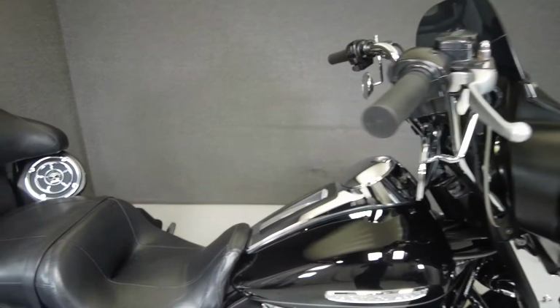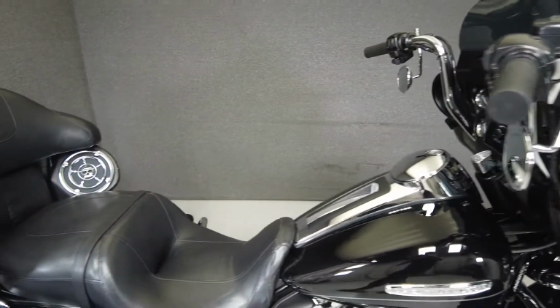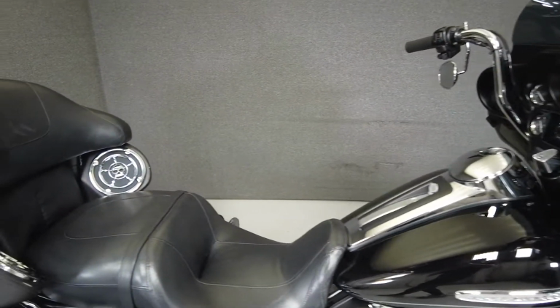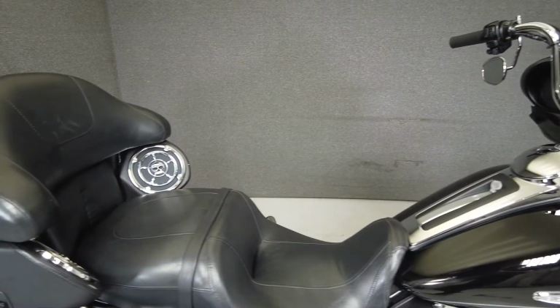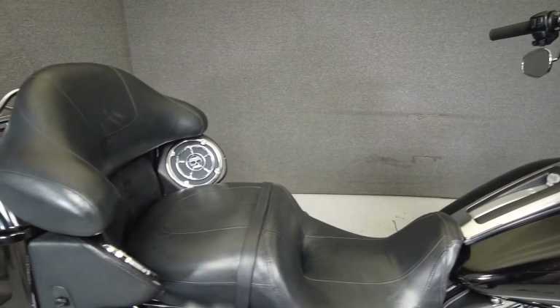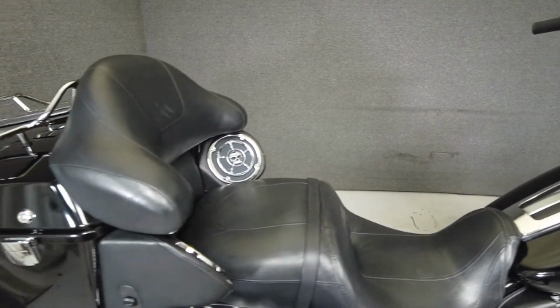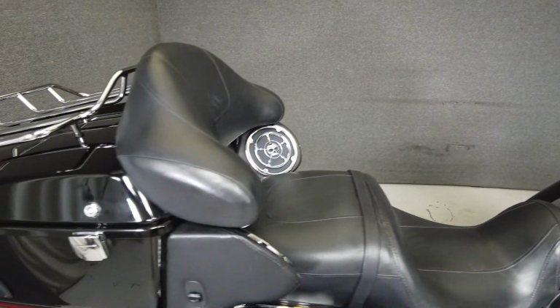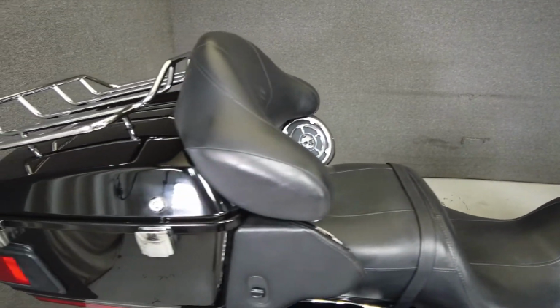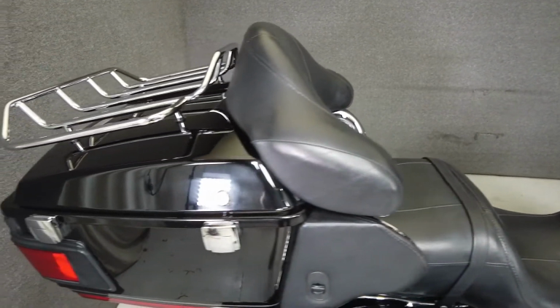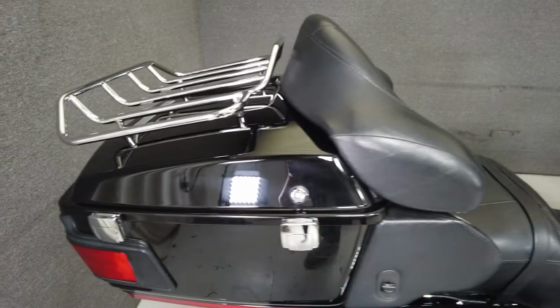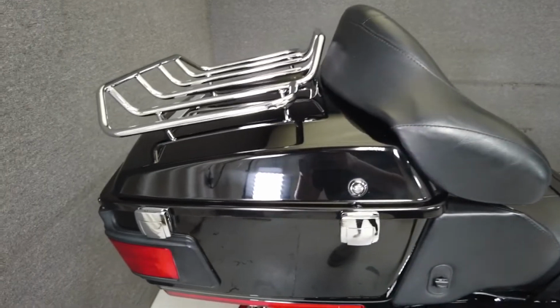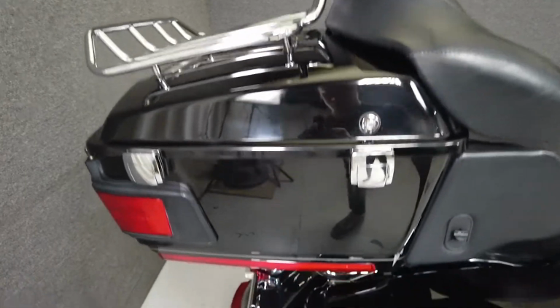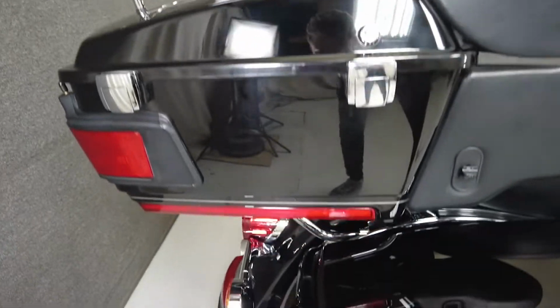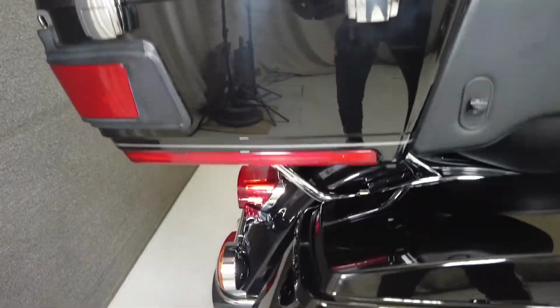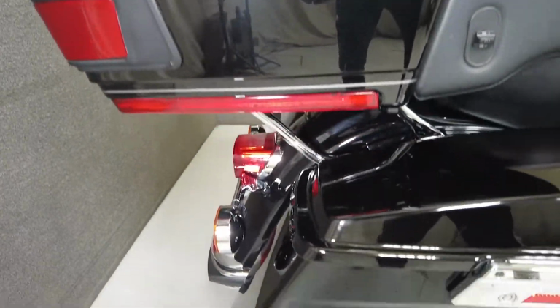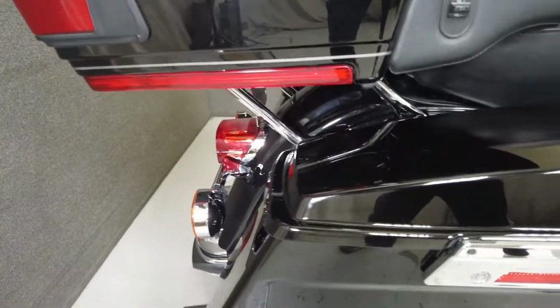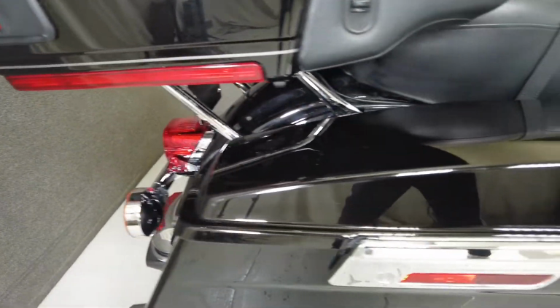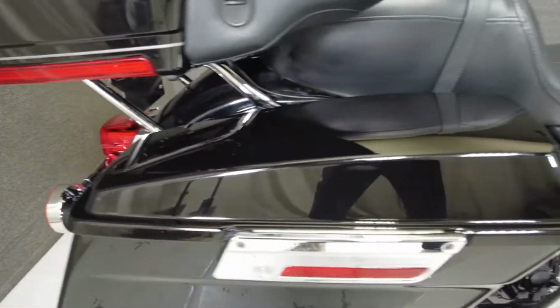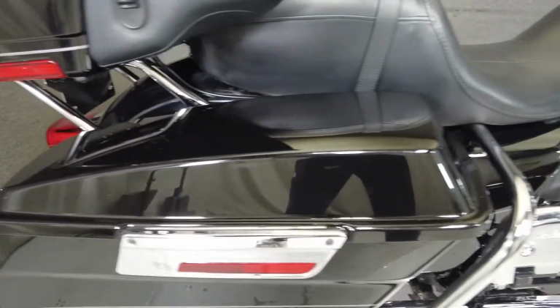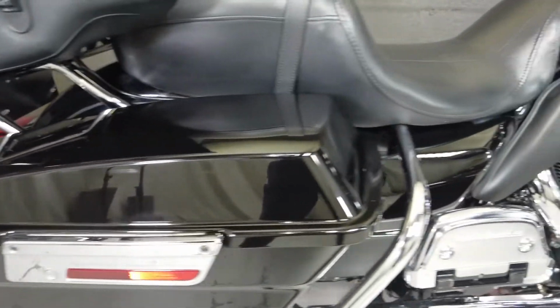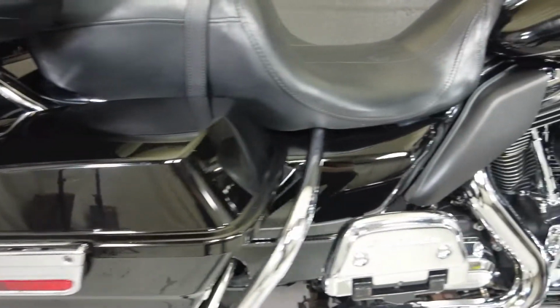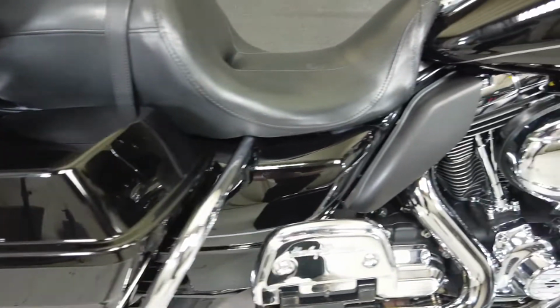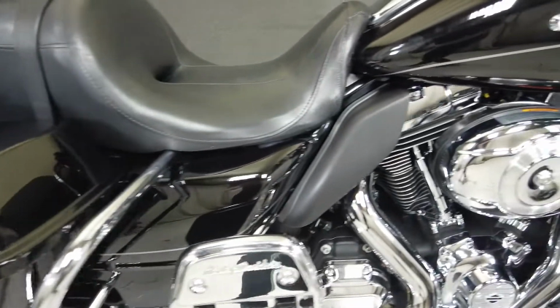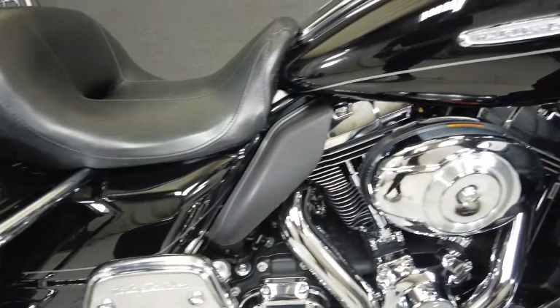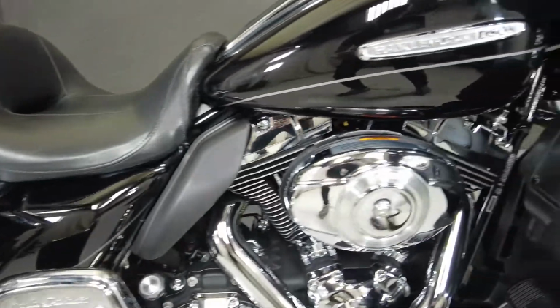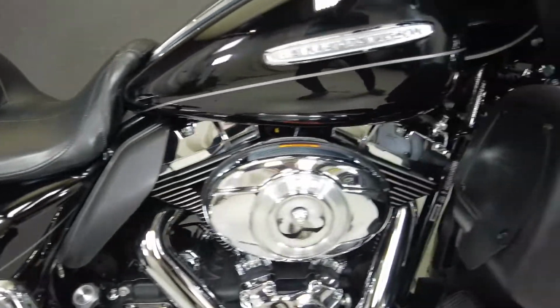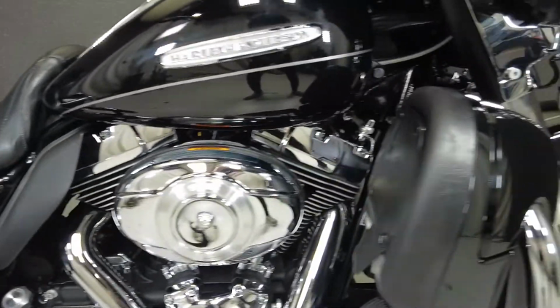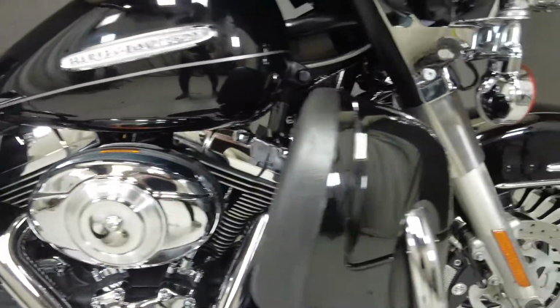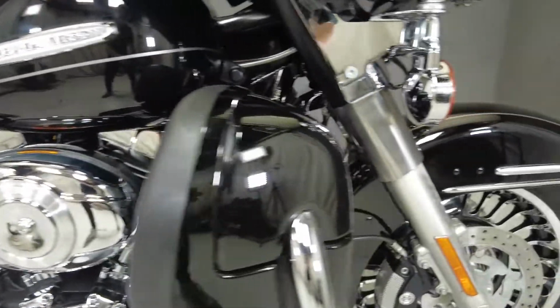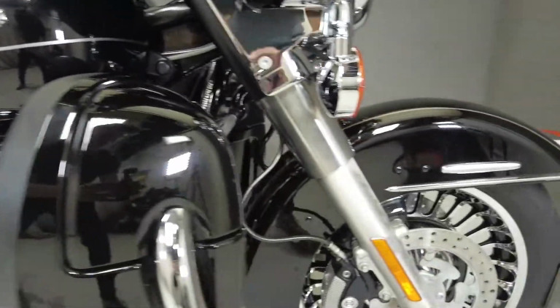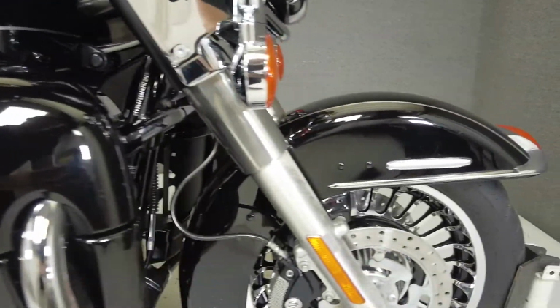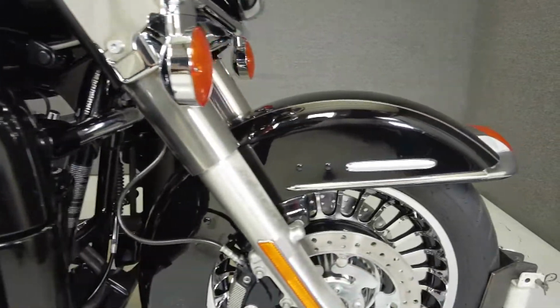A time-tested legend in the touring class, the Electra Glide Ultra Limited is powered by a twin cam 103 cubic inch motor that puts 100 foot-pounds of torque through a six-speed transmission. It has a dry weight of 881 pounds and a seat height of 29.3 inches.